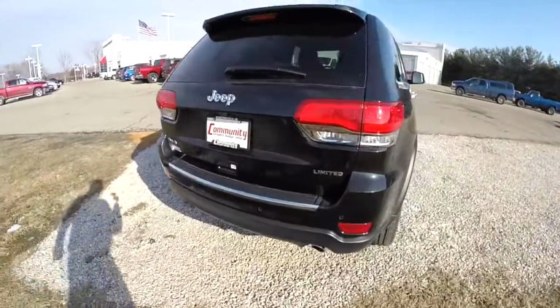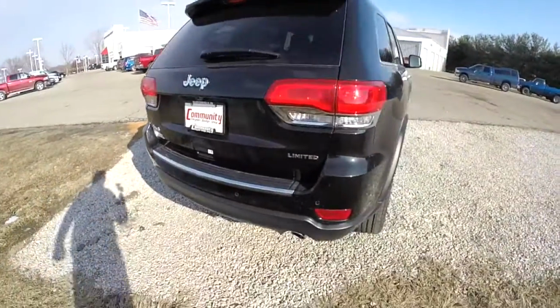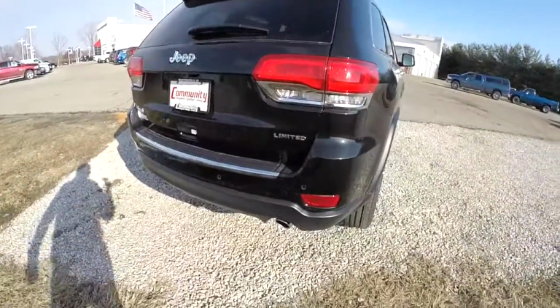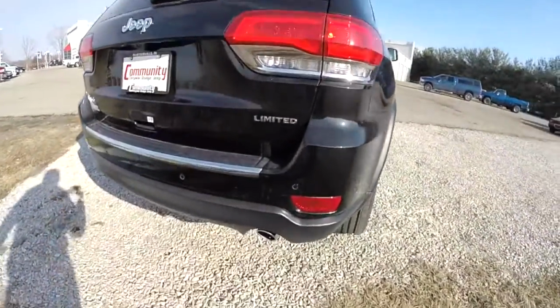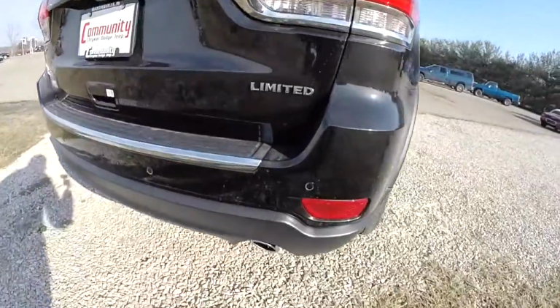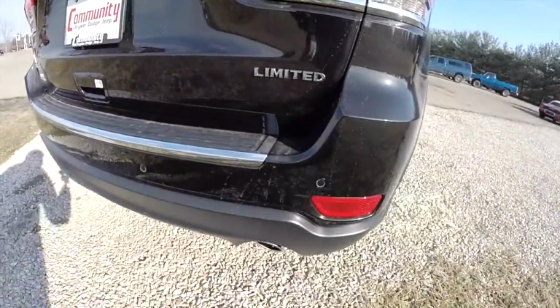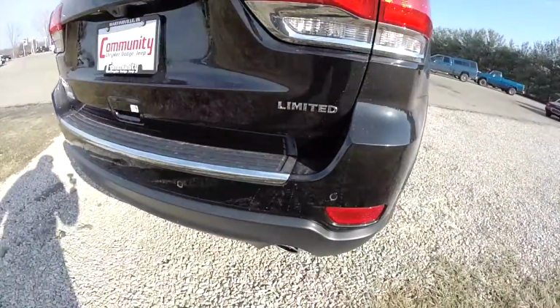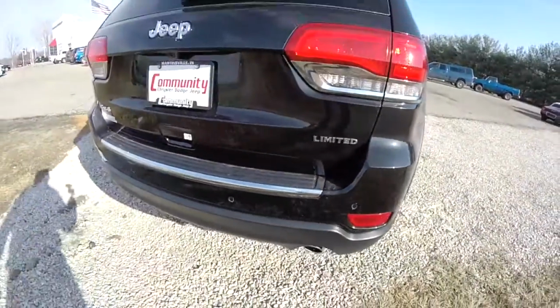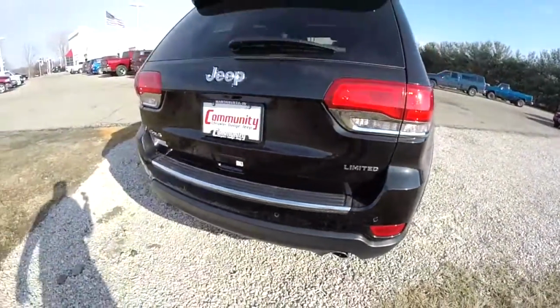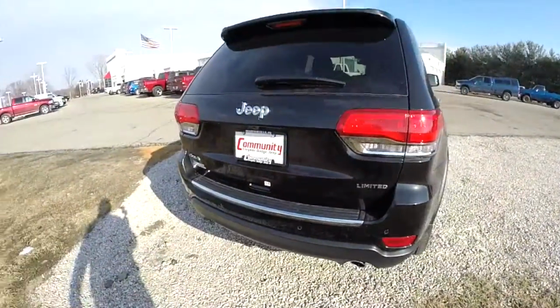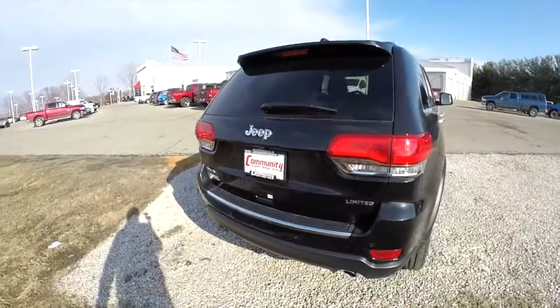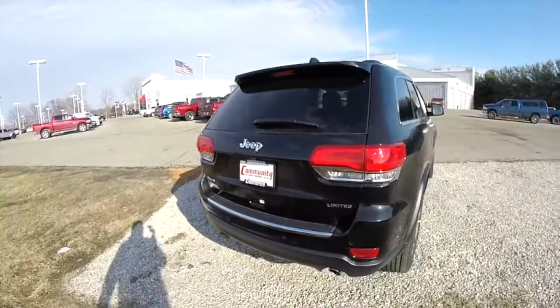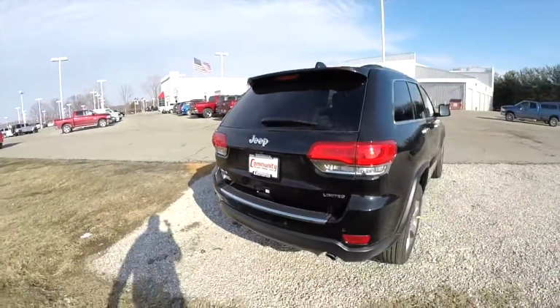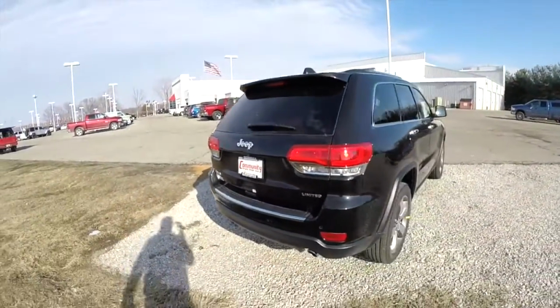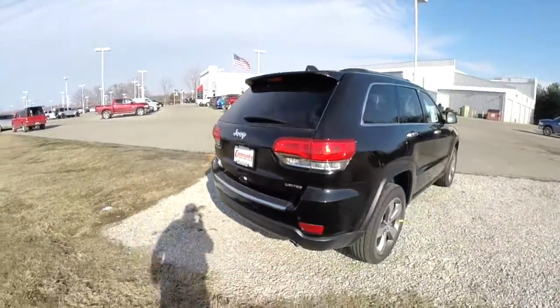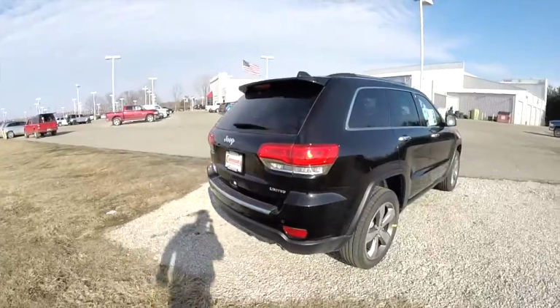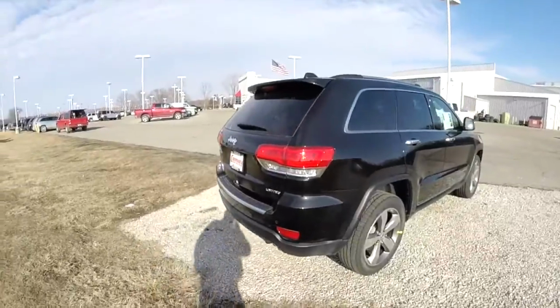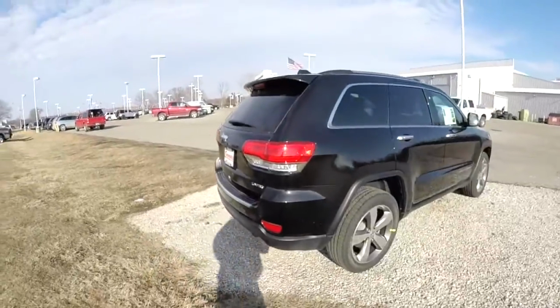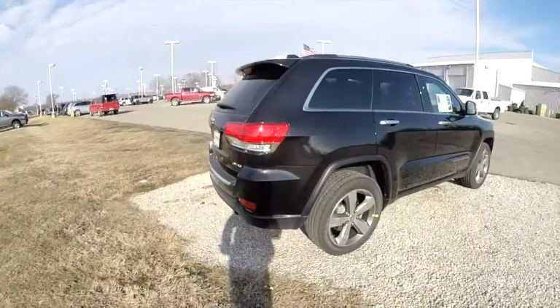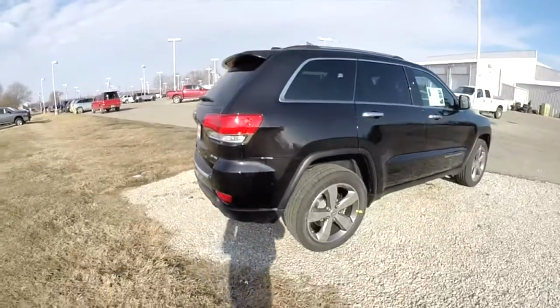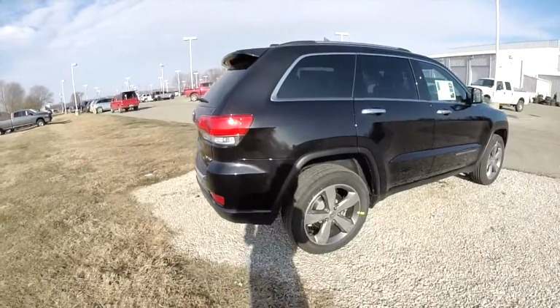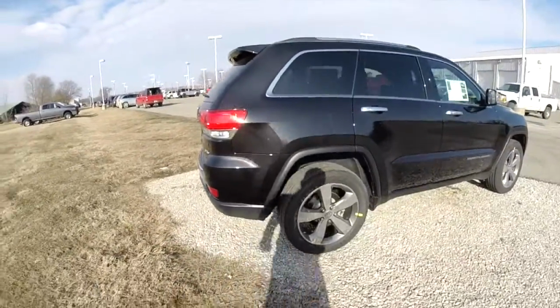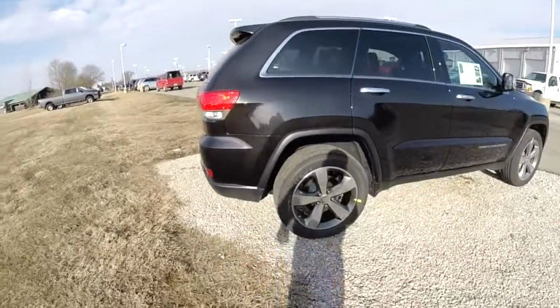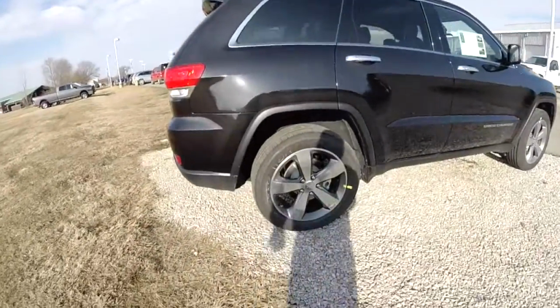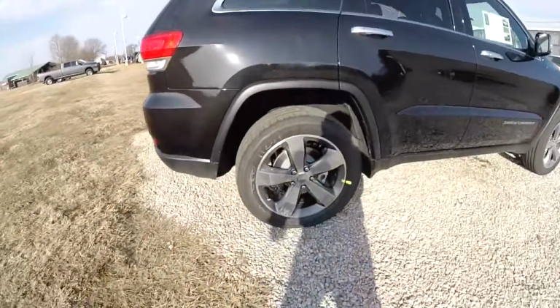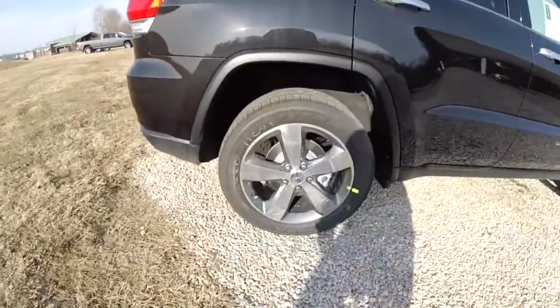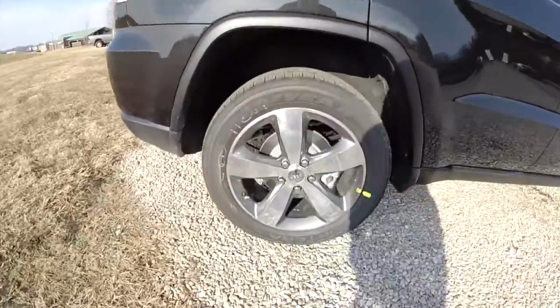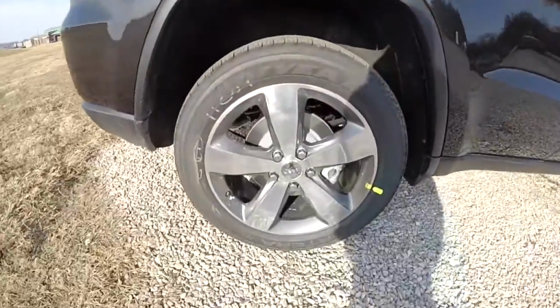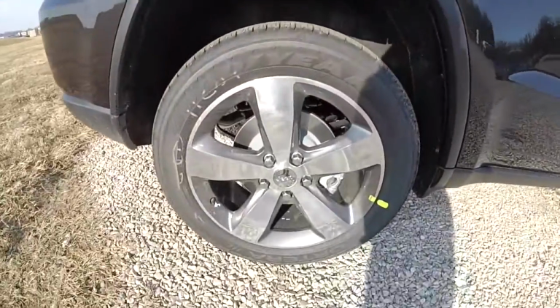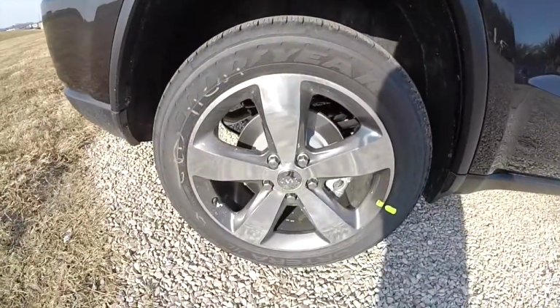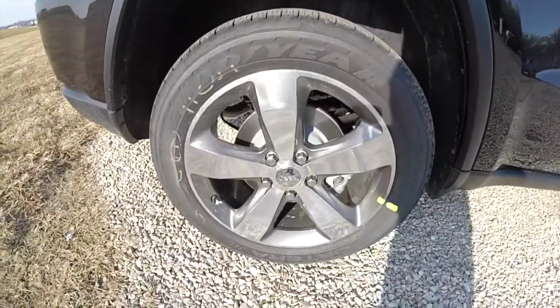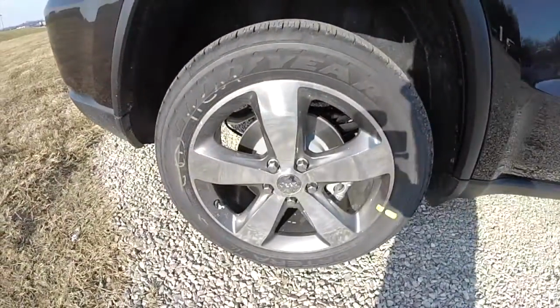It does have keyless enter and go, ParkSense rear parking sensors, and a ParkView backup camera. It also has 20-inch aluminum wheels with graphite pockets.